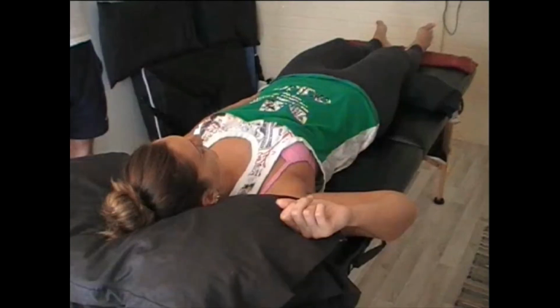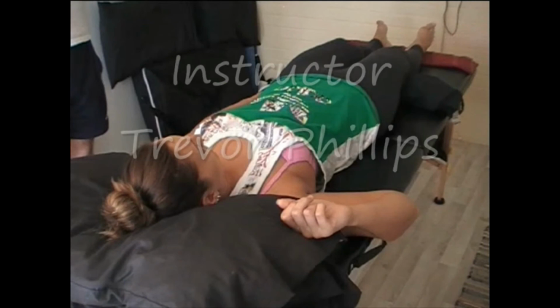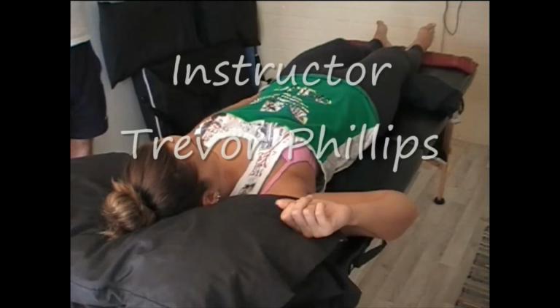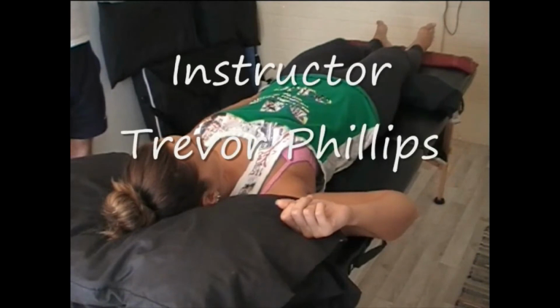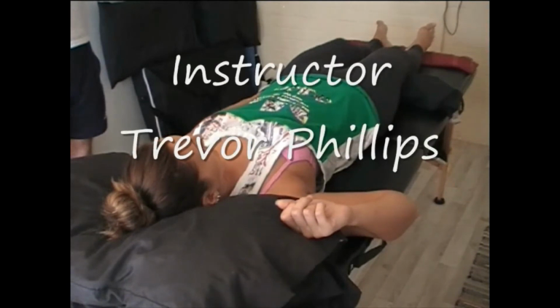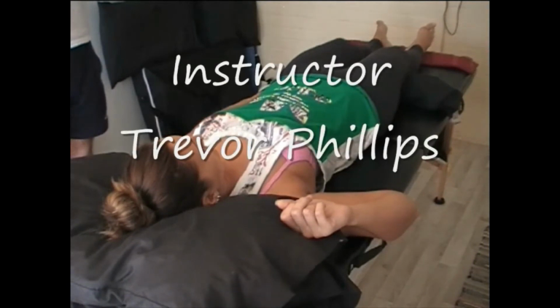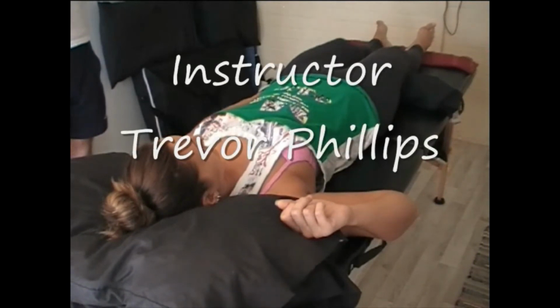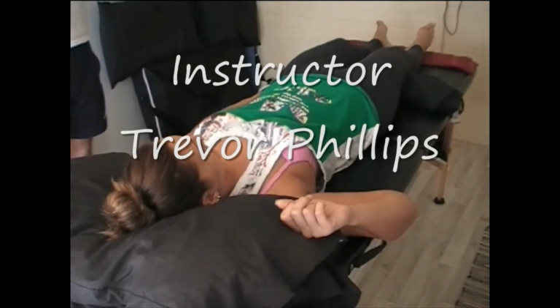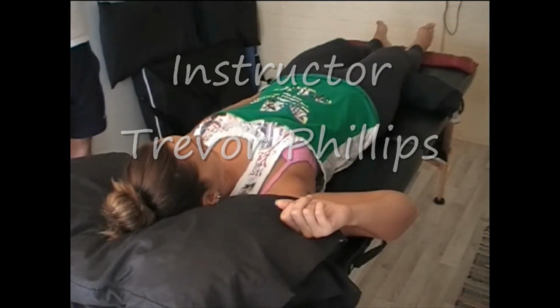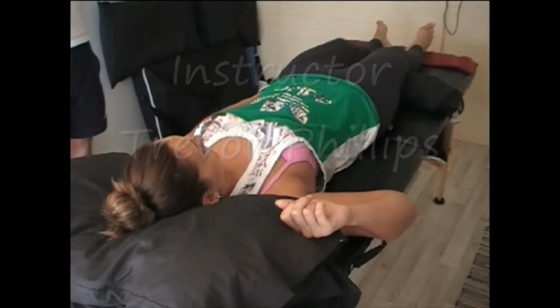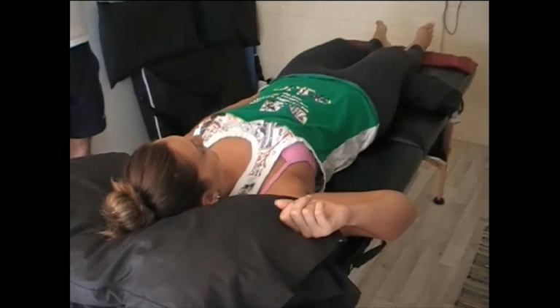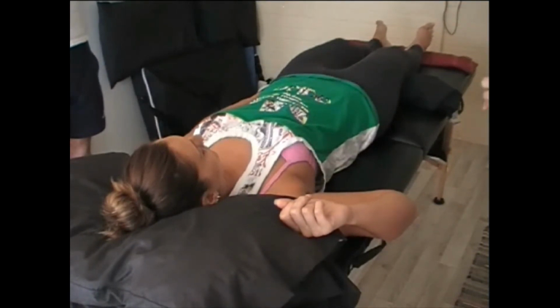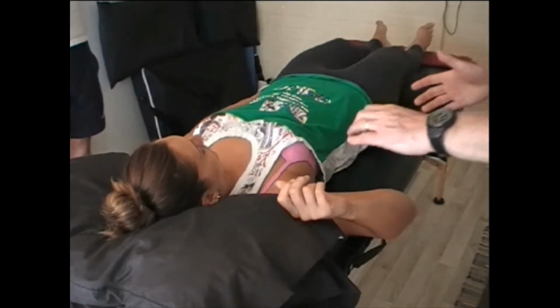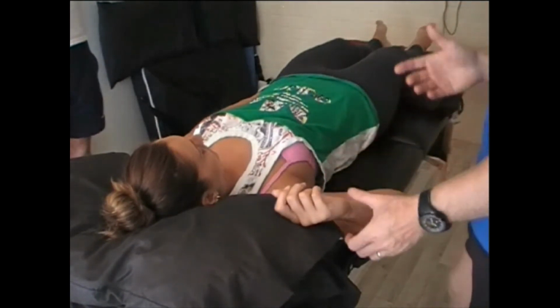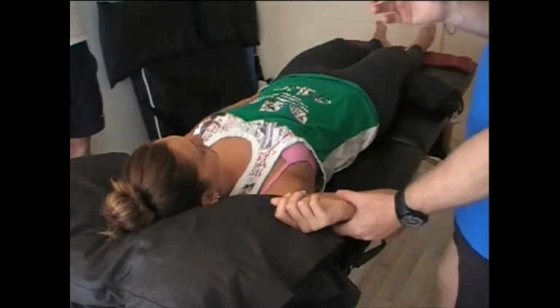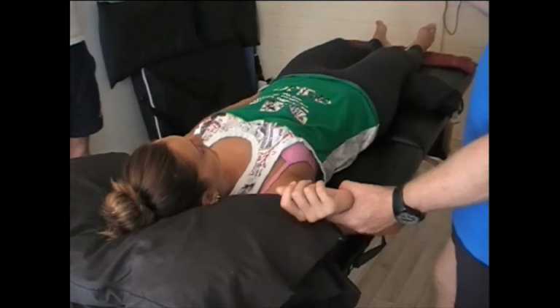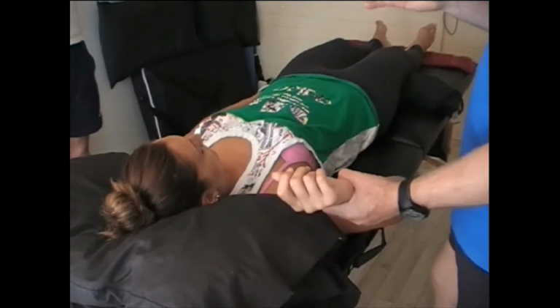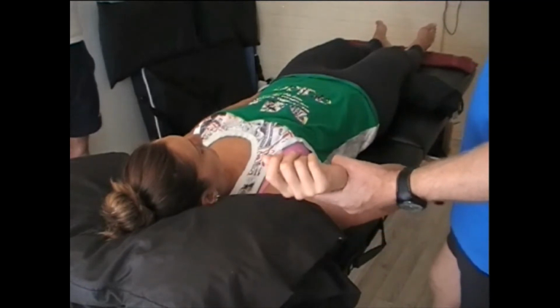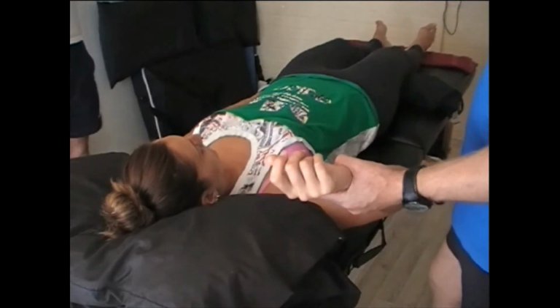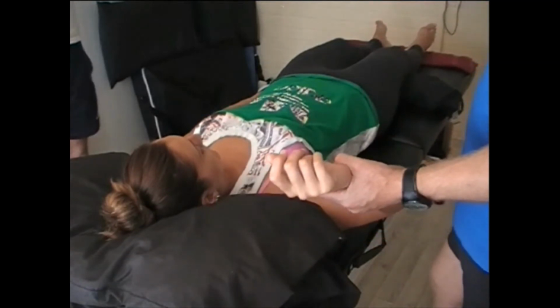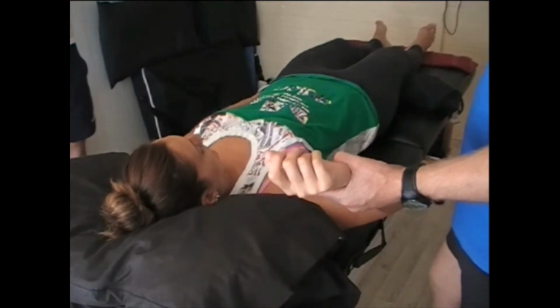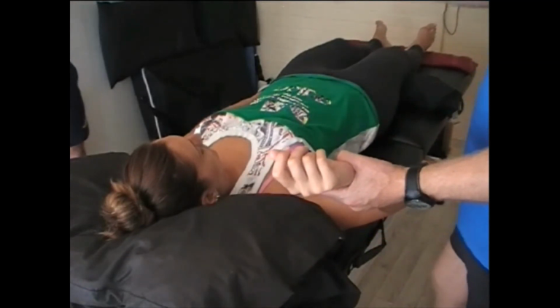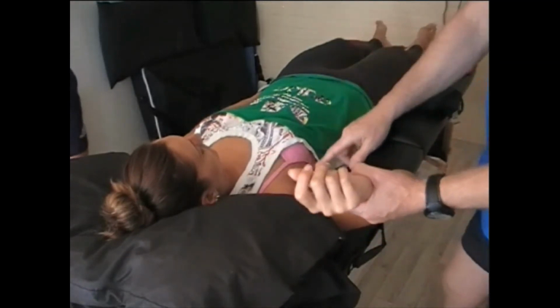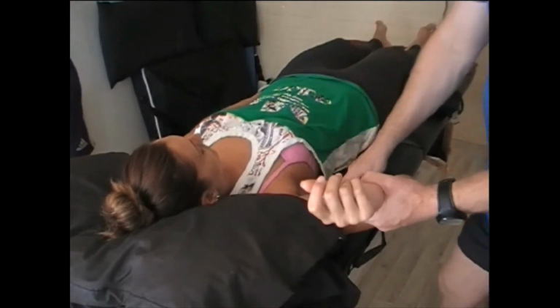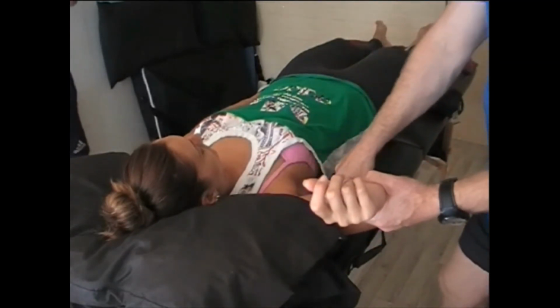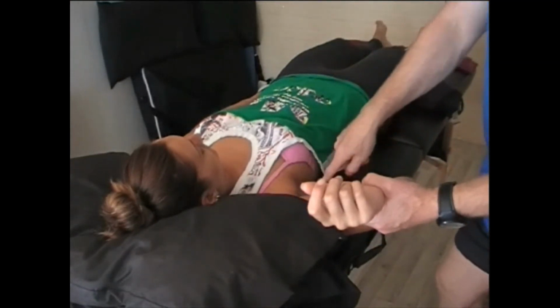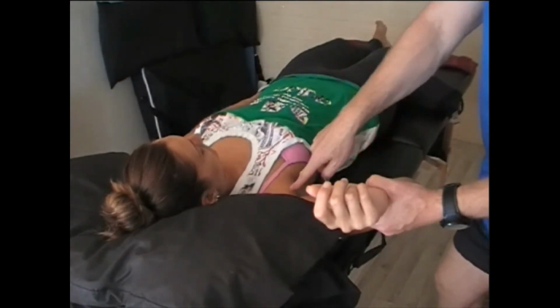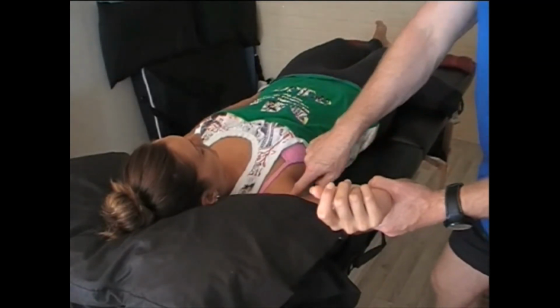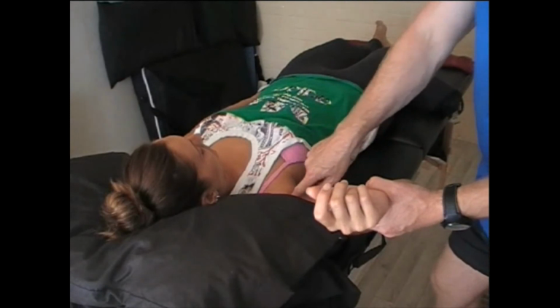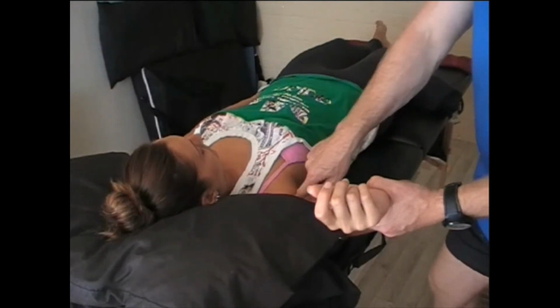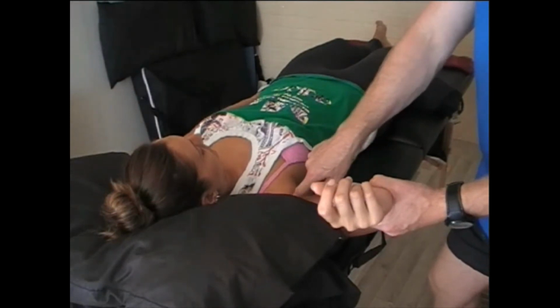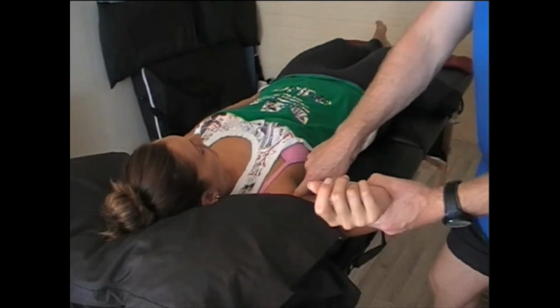This is post isometric relaxation of subscapularis. As I've just mentioned, subscapularis sits underneath the scapula and comes right through from underneath to the front of the shoulder, onto the humerus.